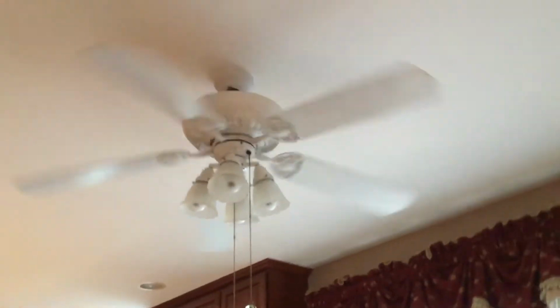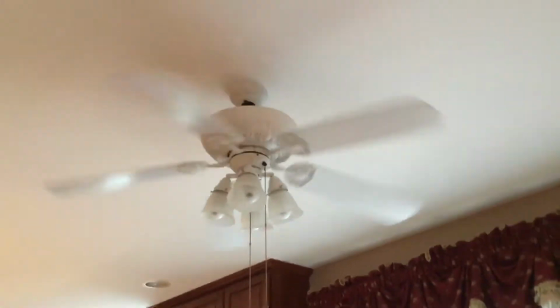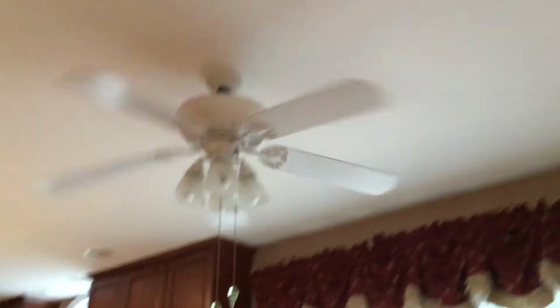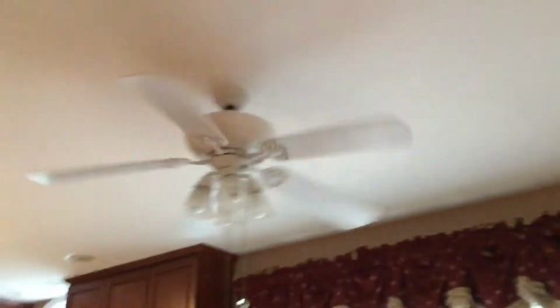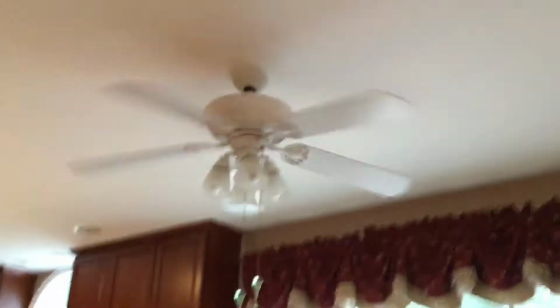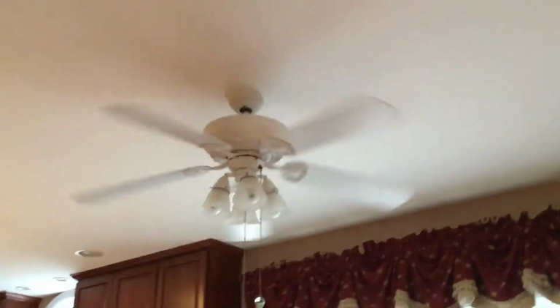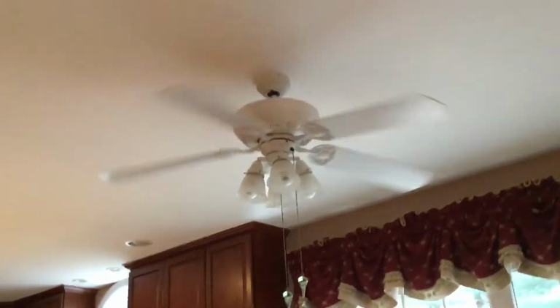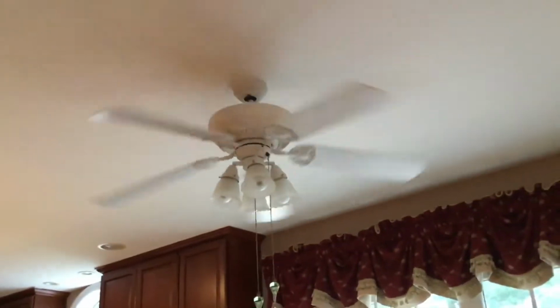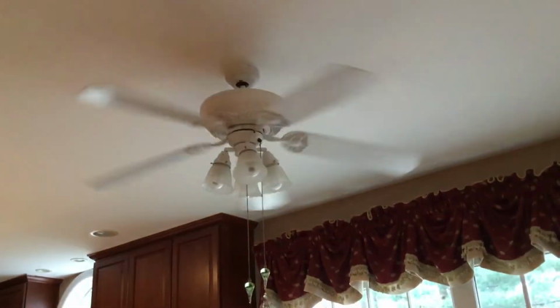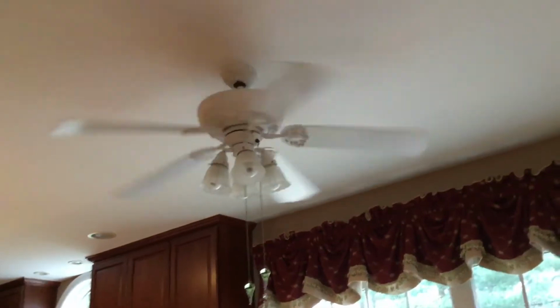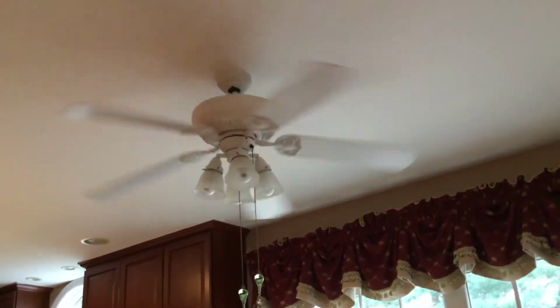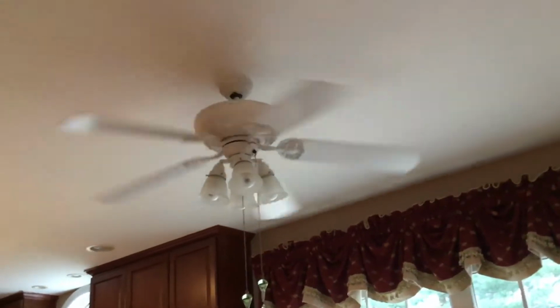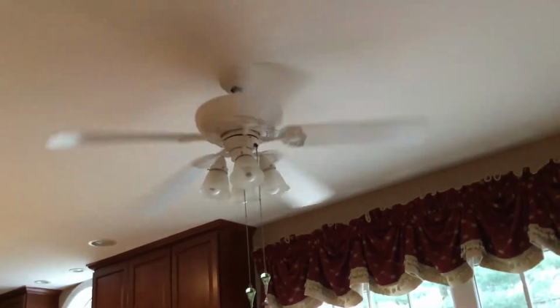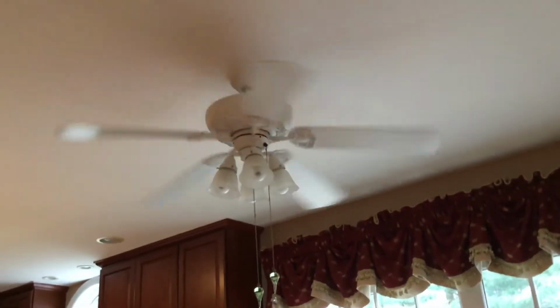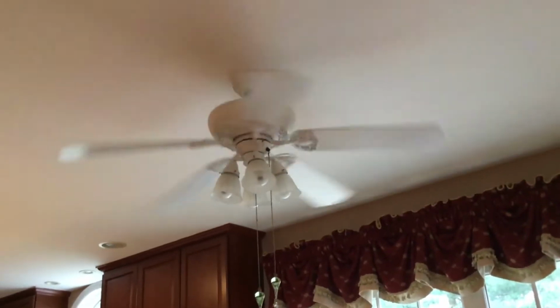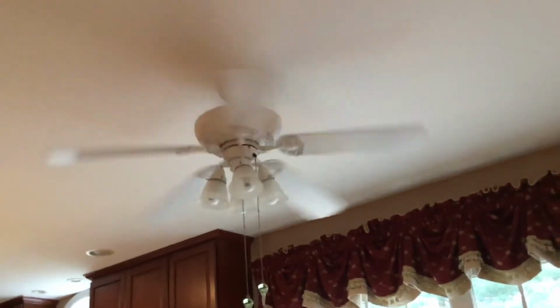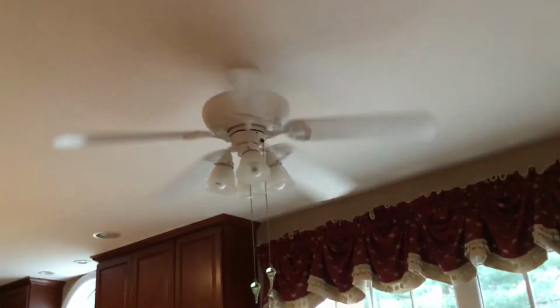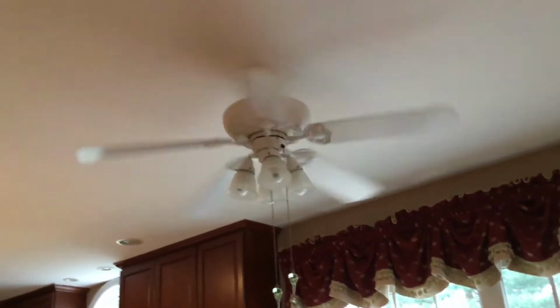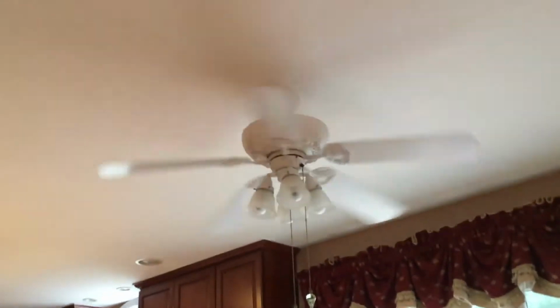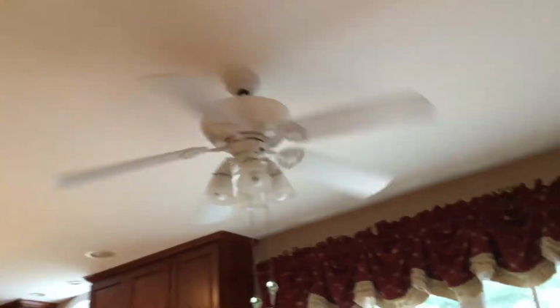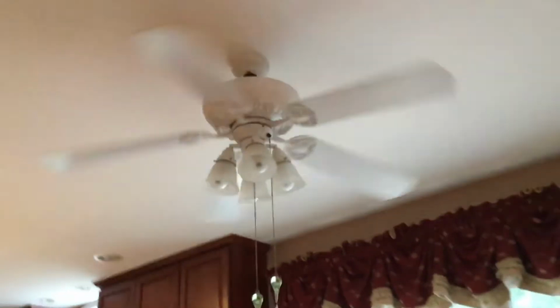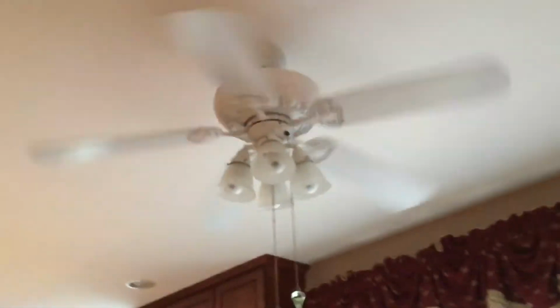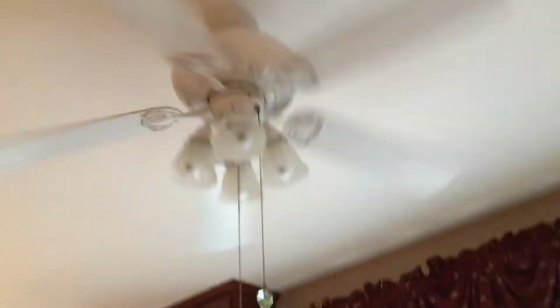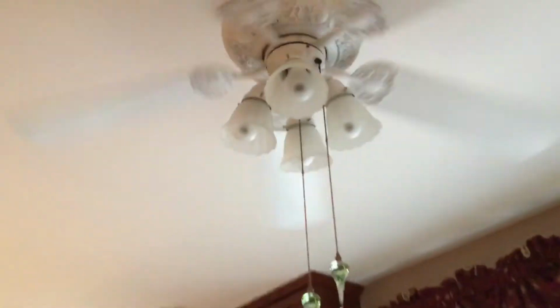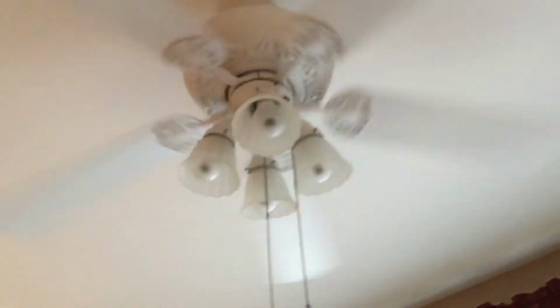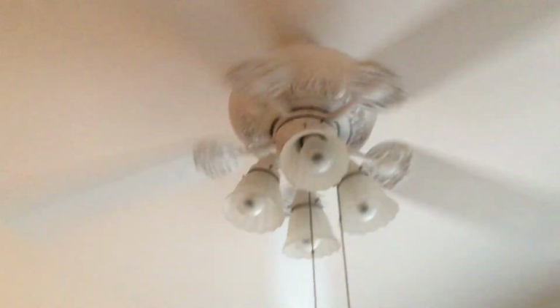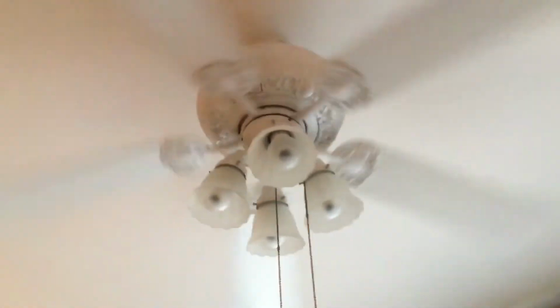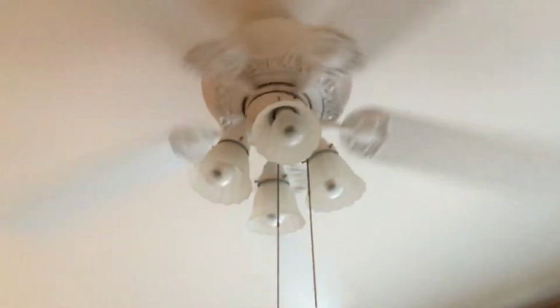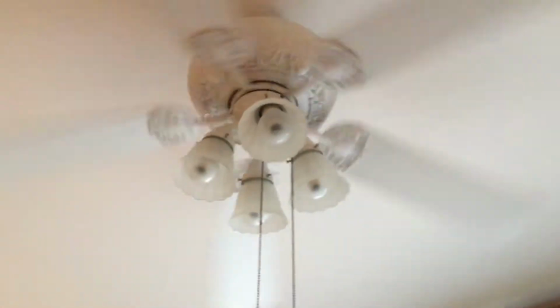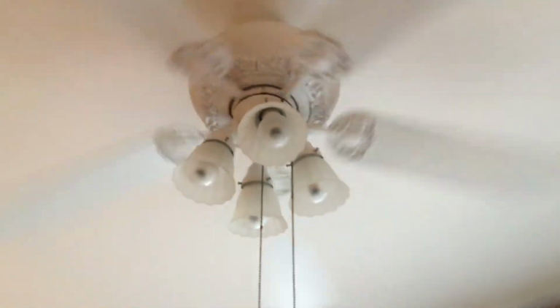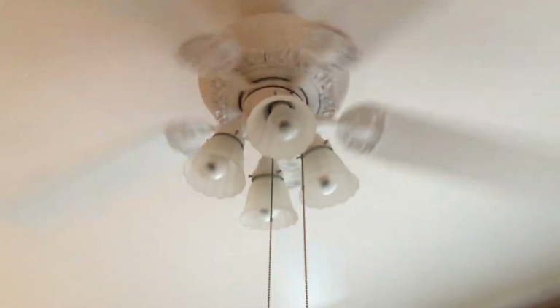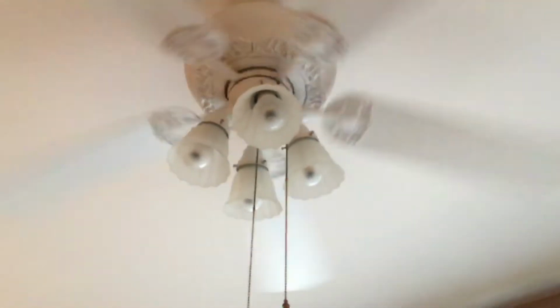Some builder fan, I'm guessing, or something. Decorative fan. Not builder's fan, what was I thinking? Yeah, but this is some sort of decorative fan as you can tell.